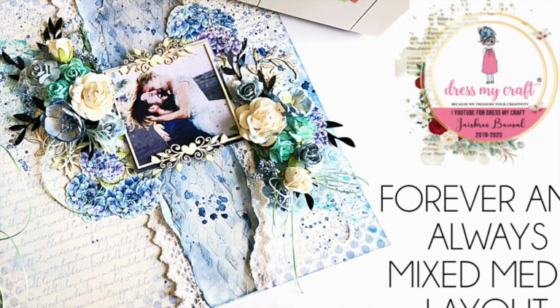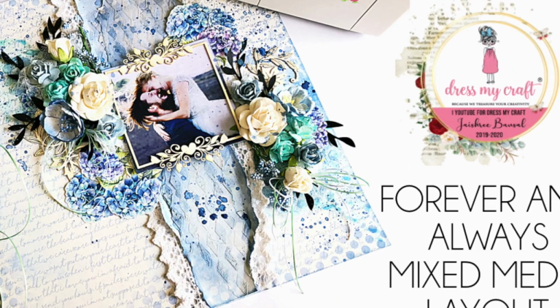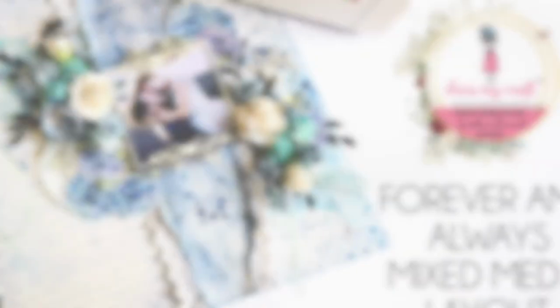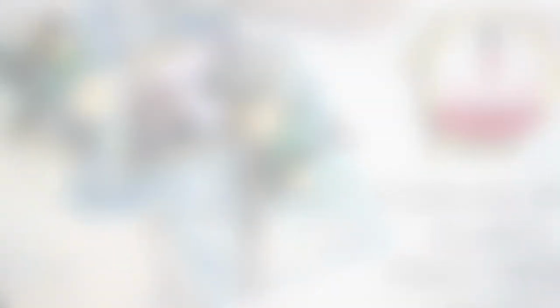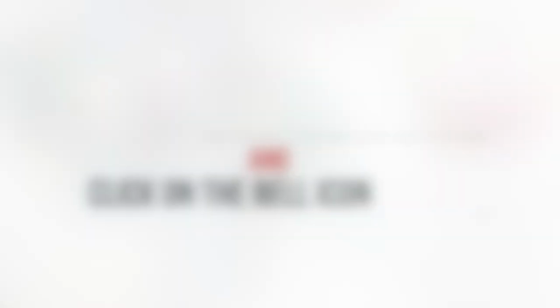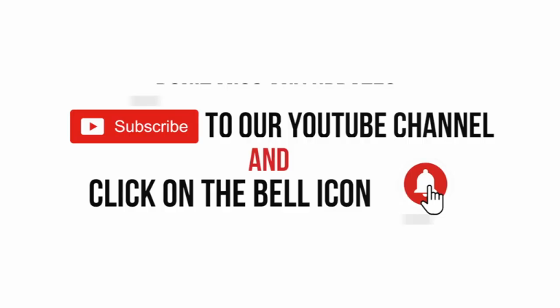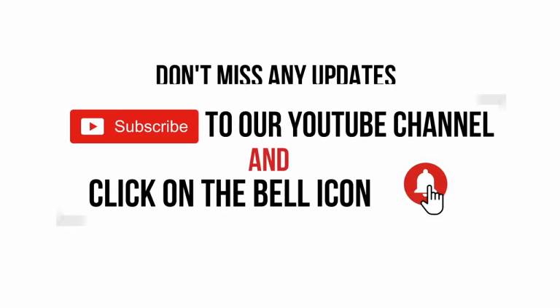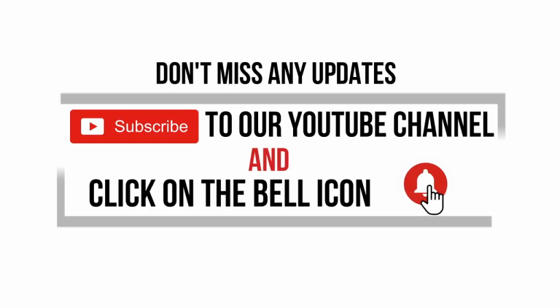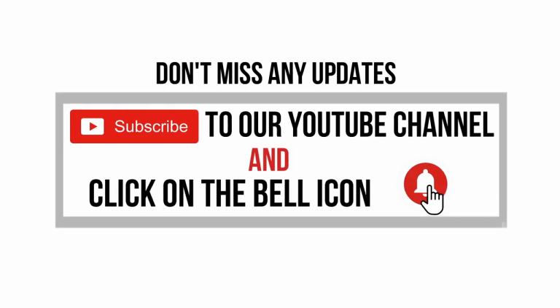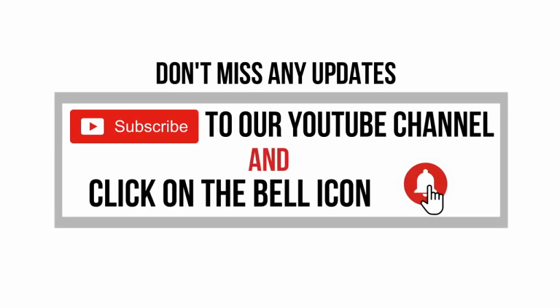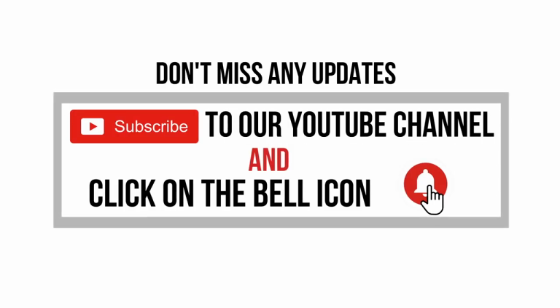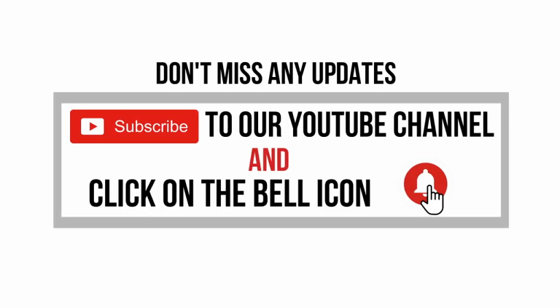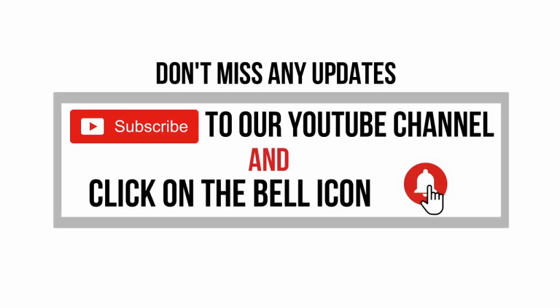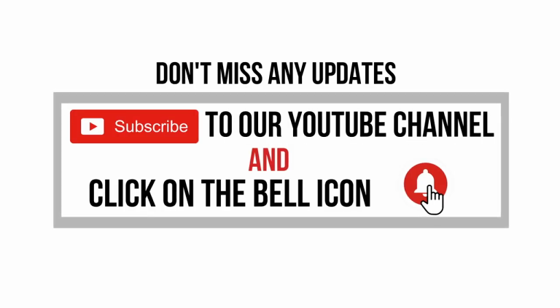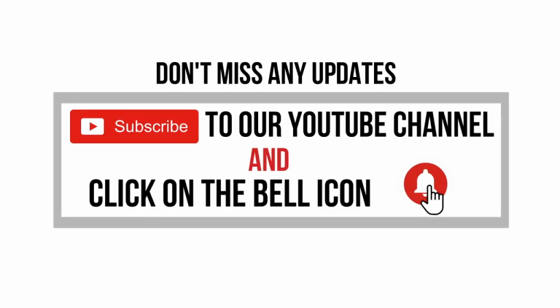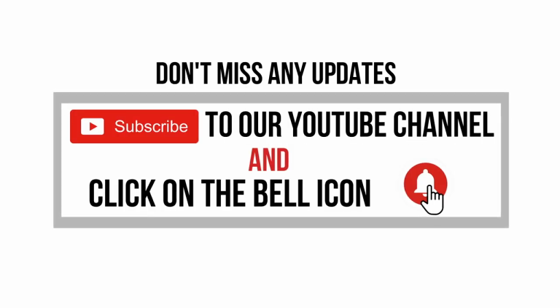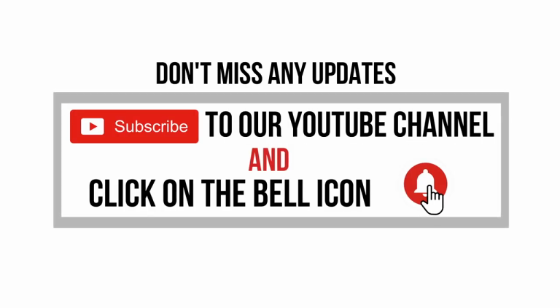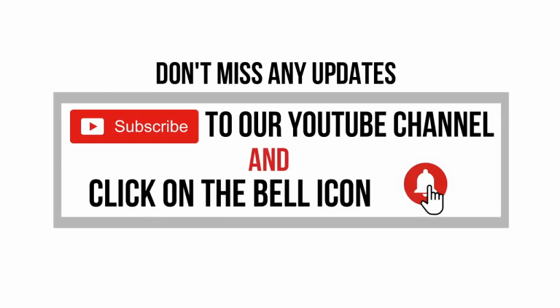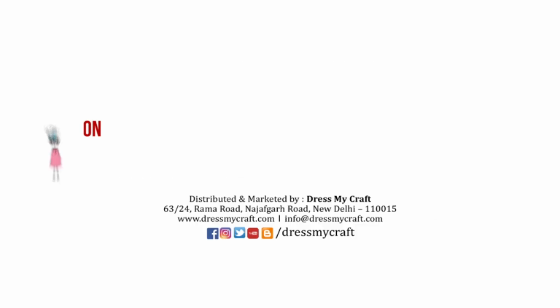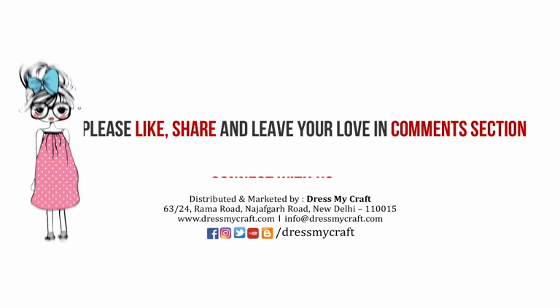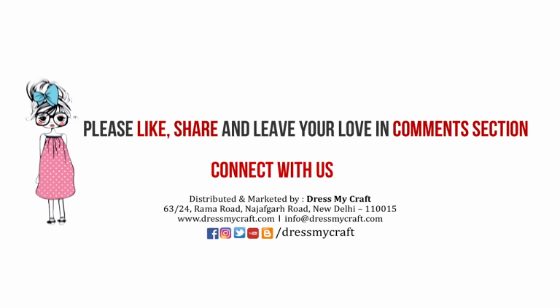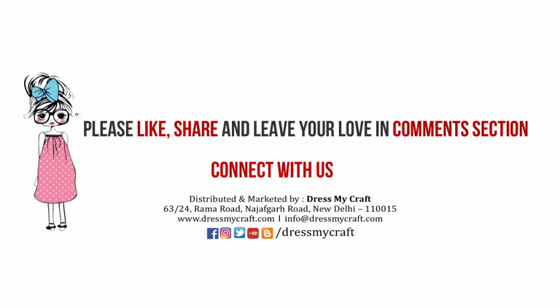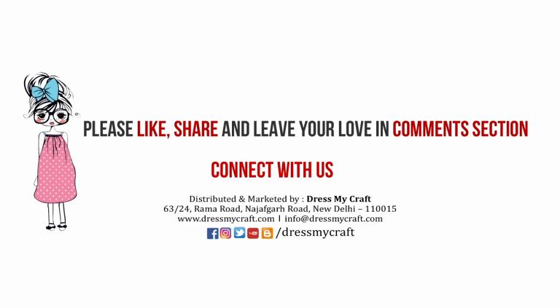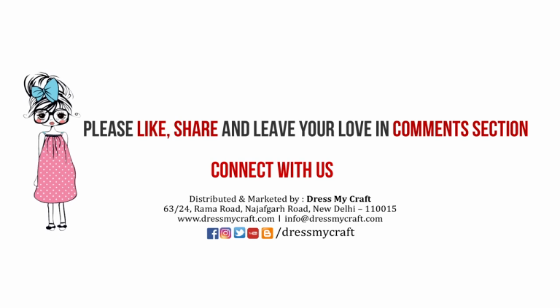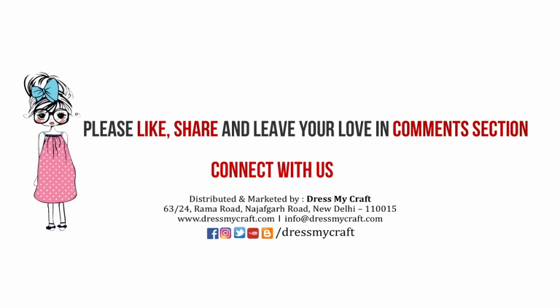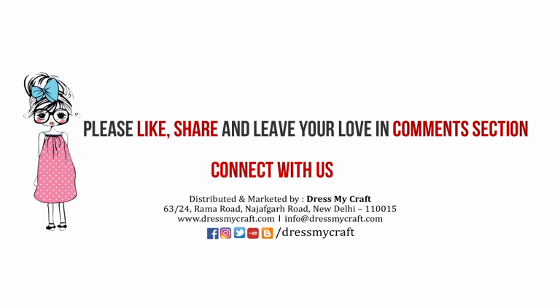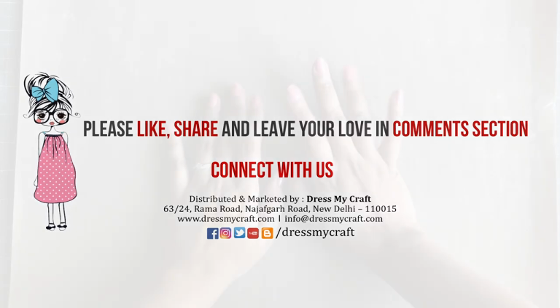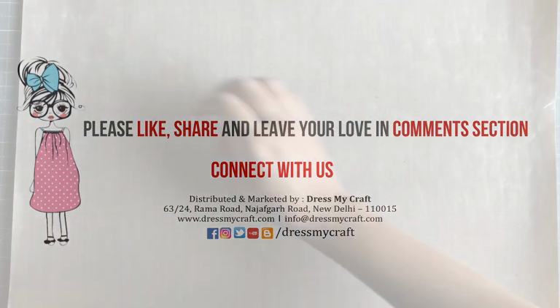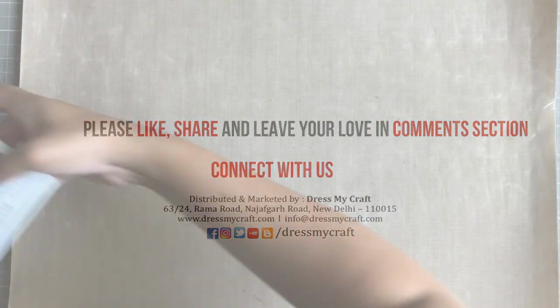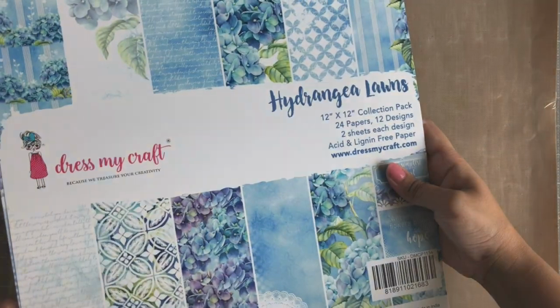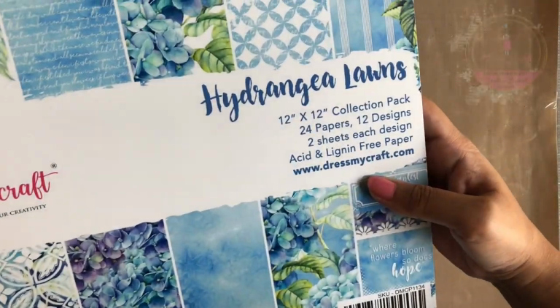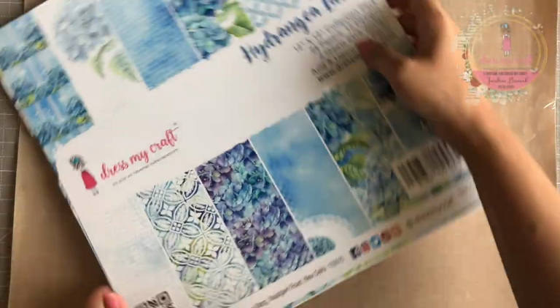But before we dive into the tutorial, don't forget to subscribe to our channel and hit the bell icon to stay updated with all the latest videos.